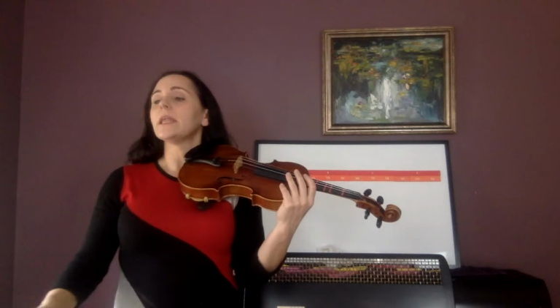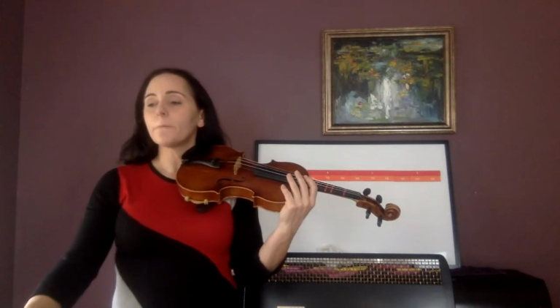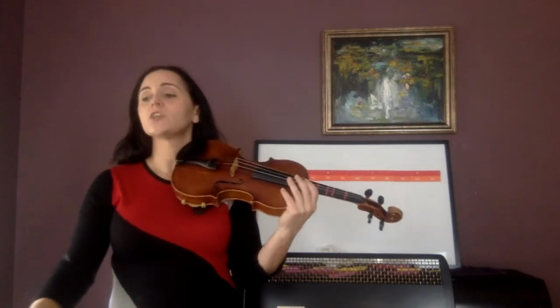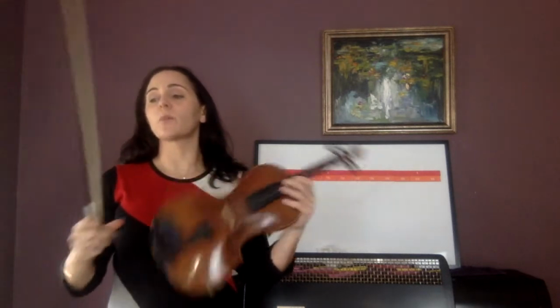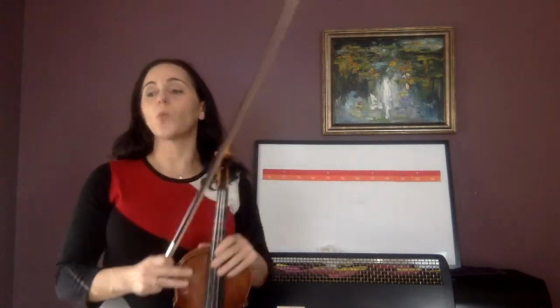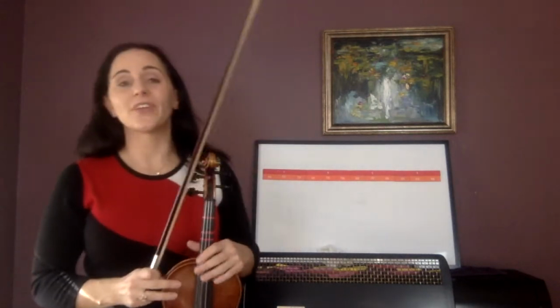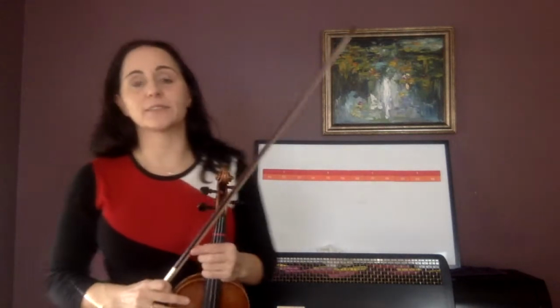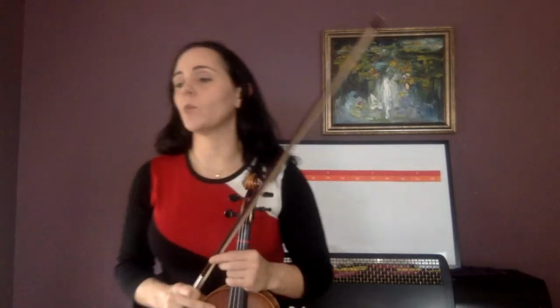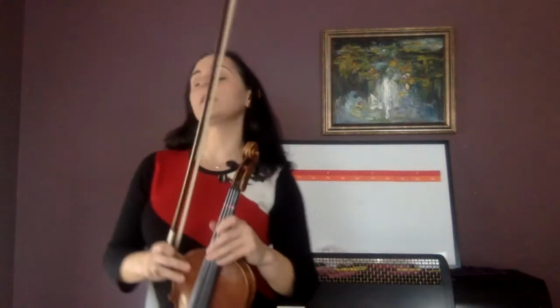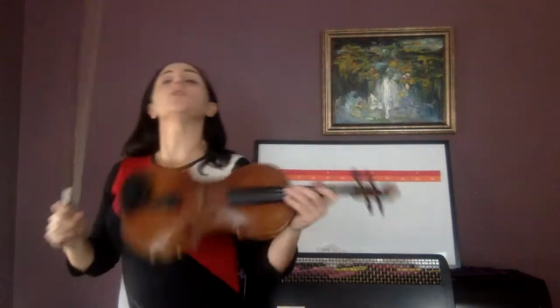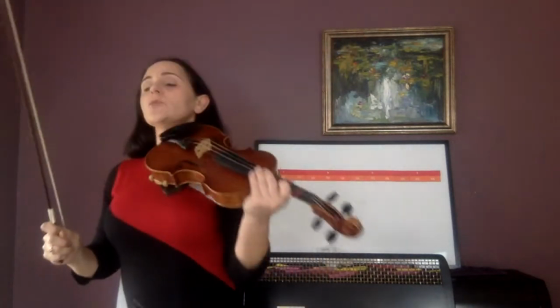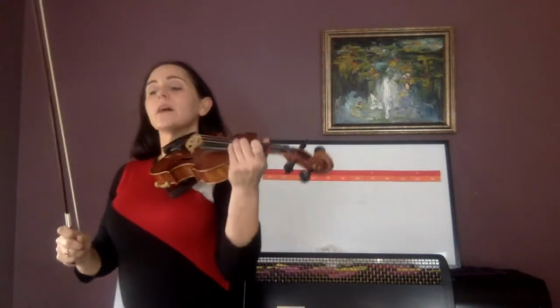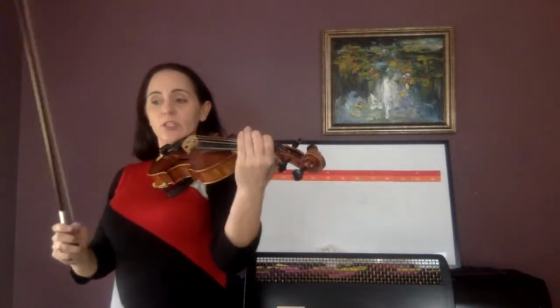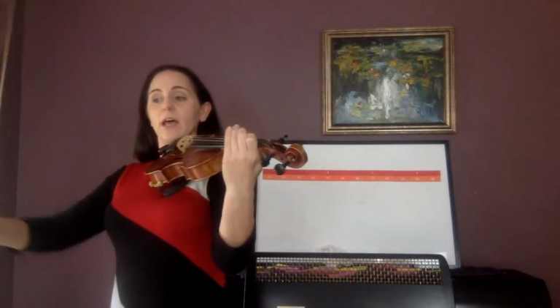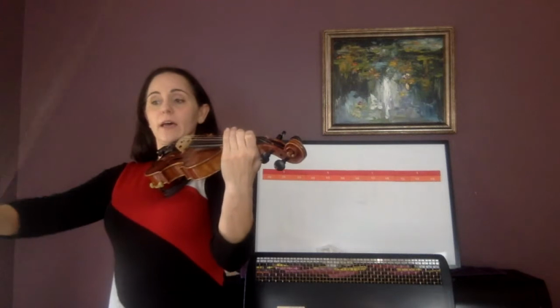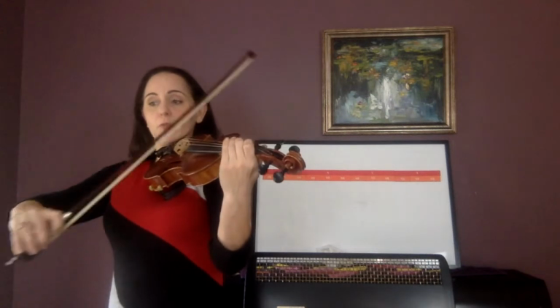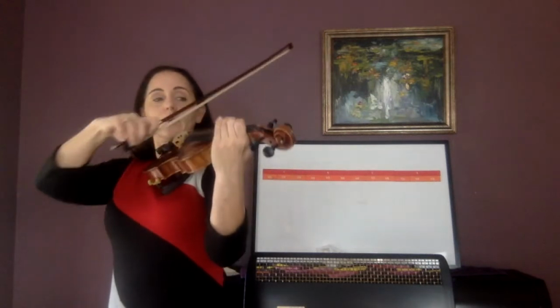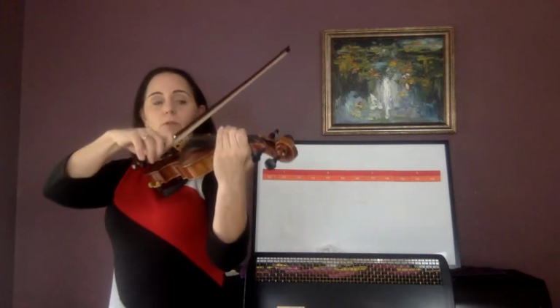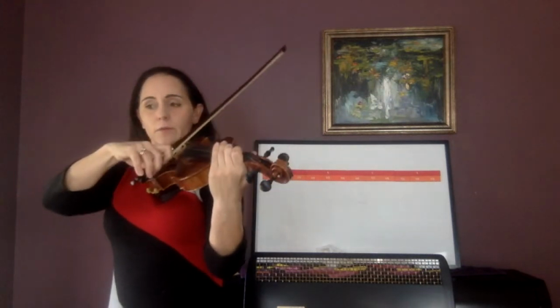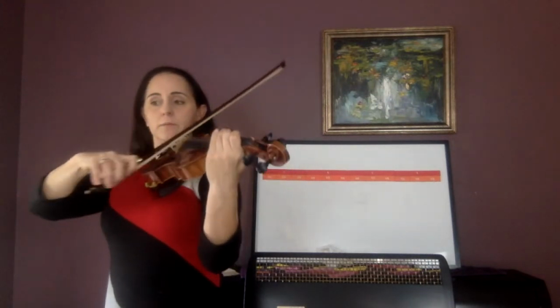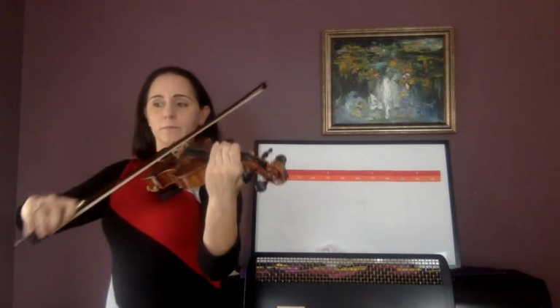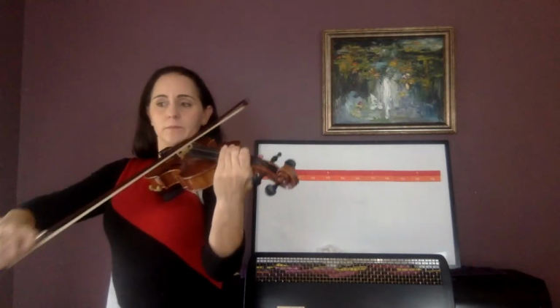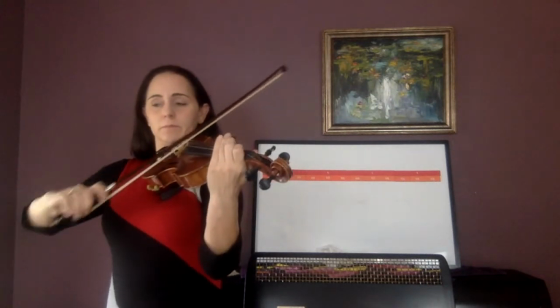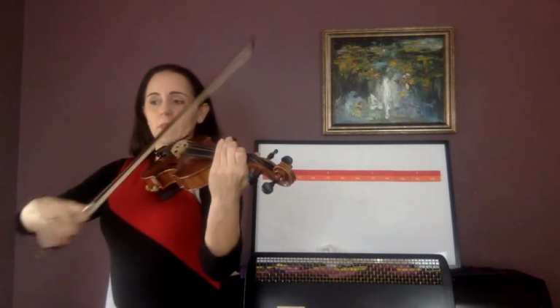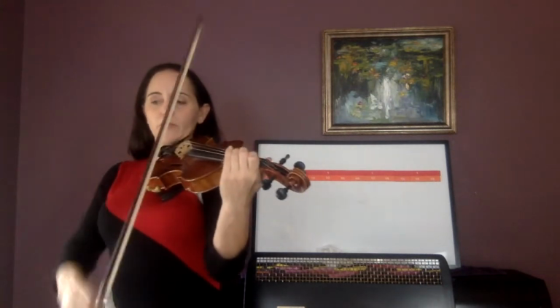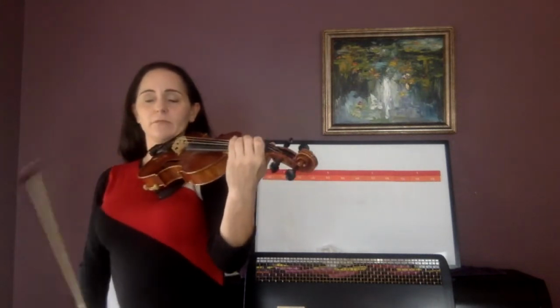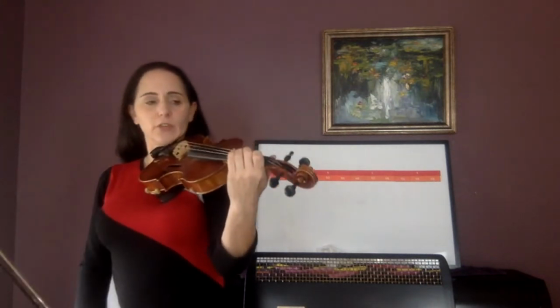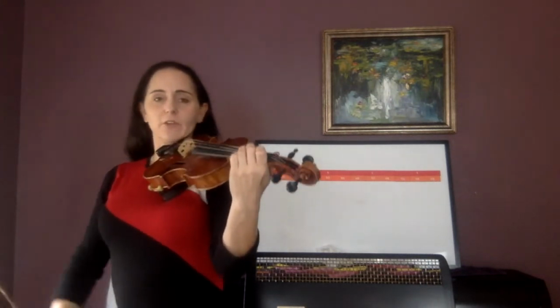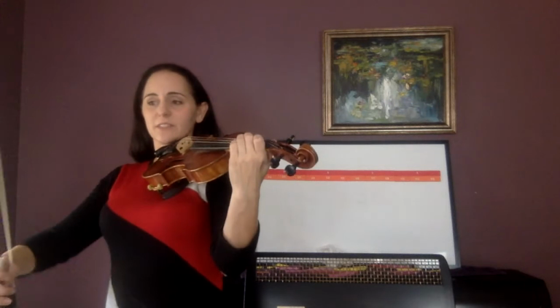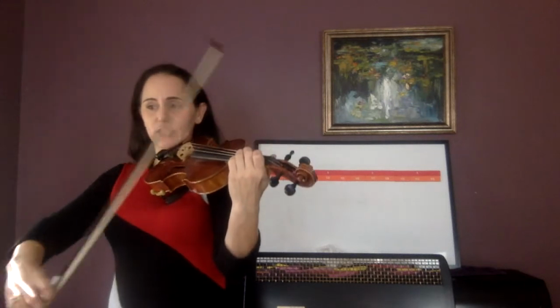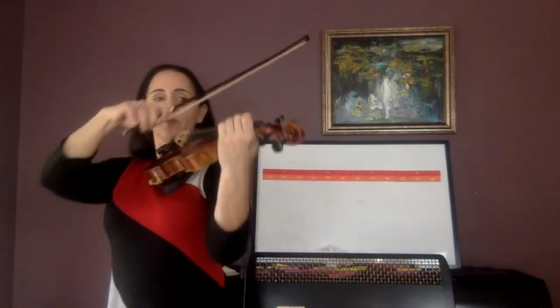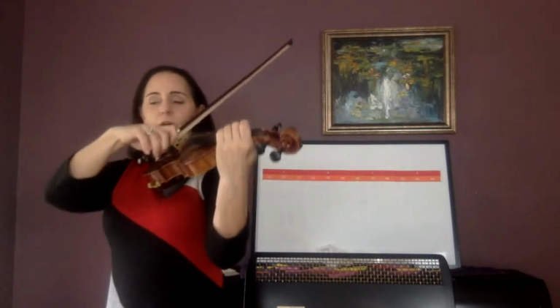Now shadow bow 138. One, two lolly — shadow bow, go. 138, ready, C — shadow bow, go.